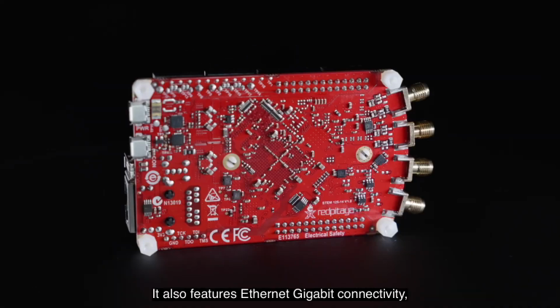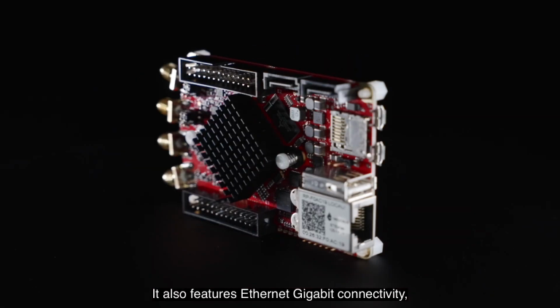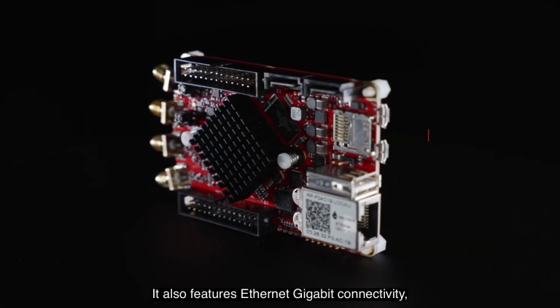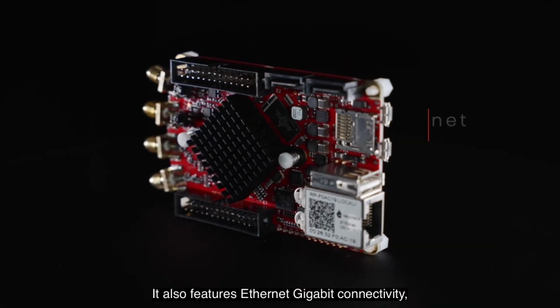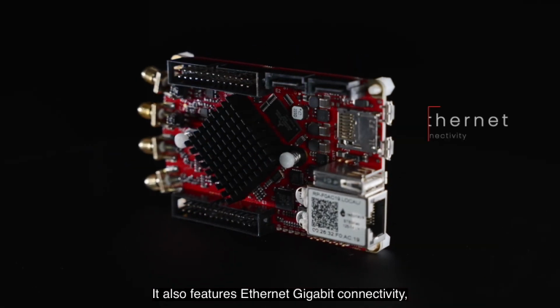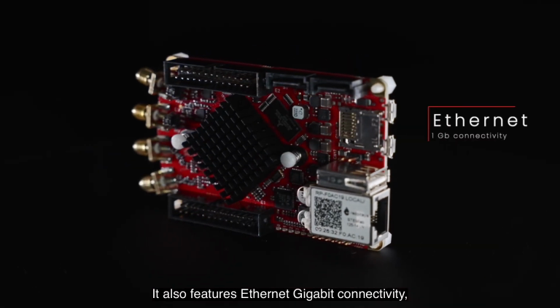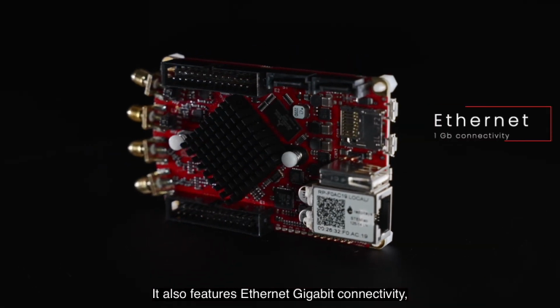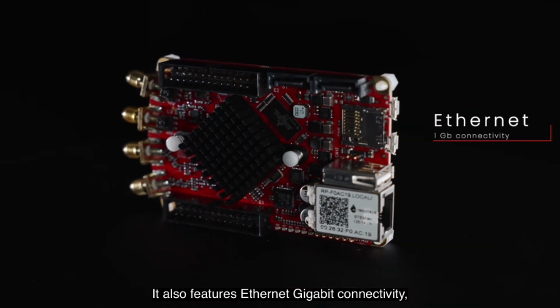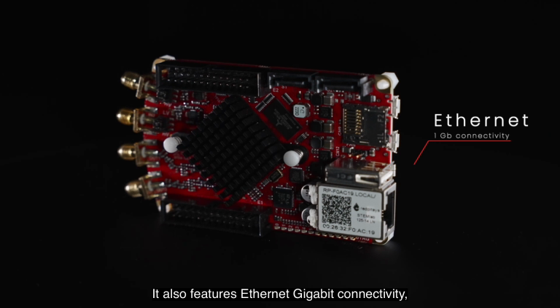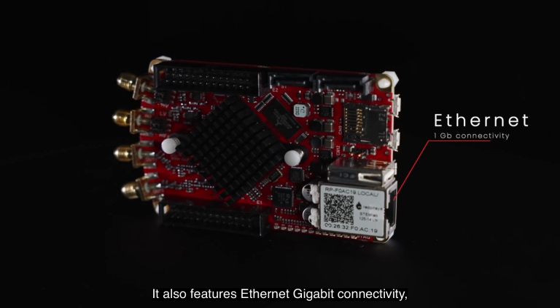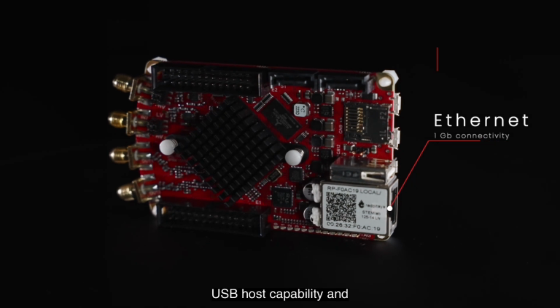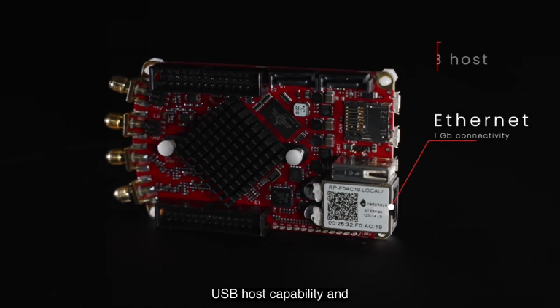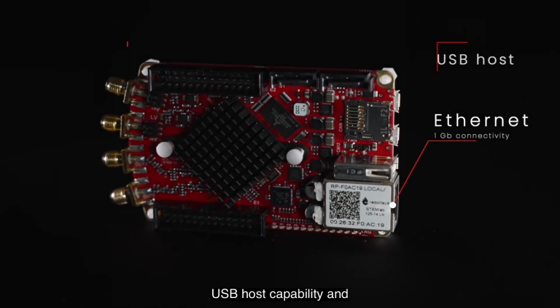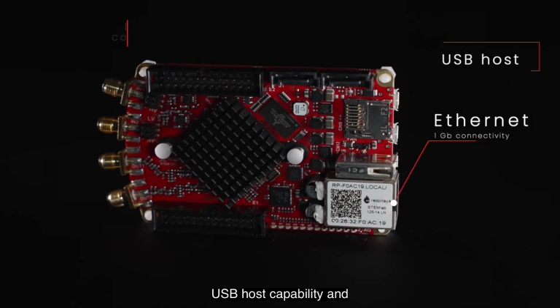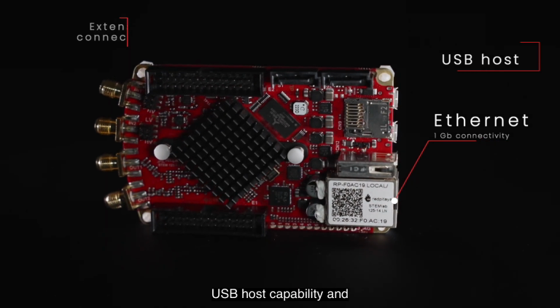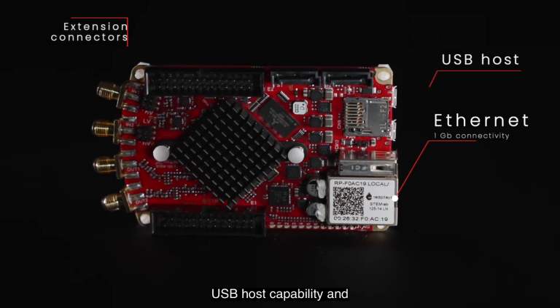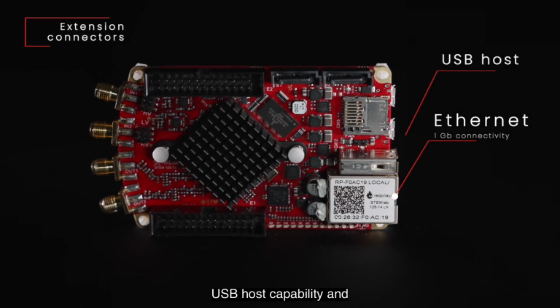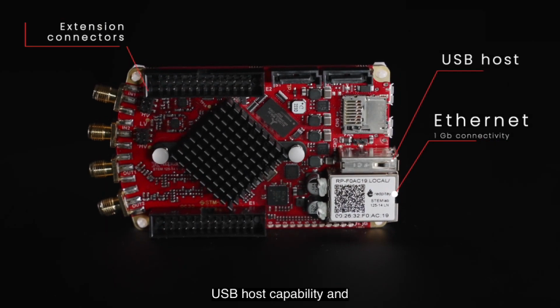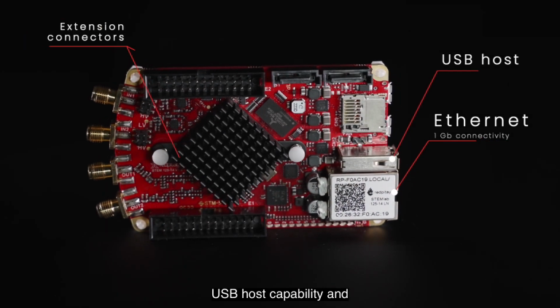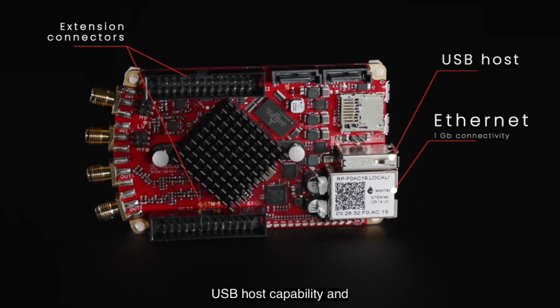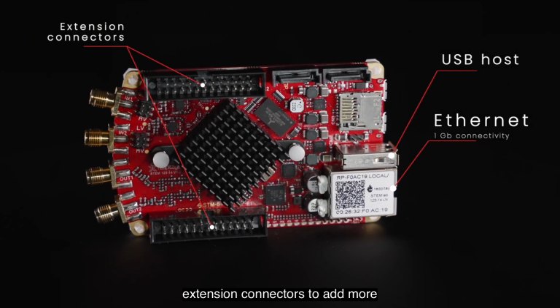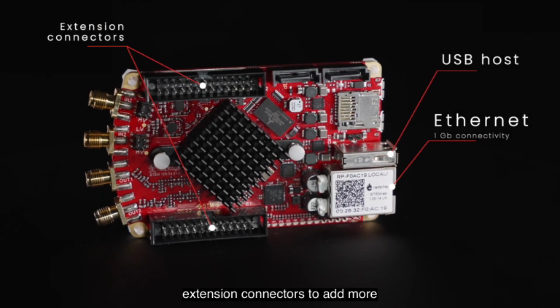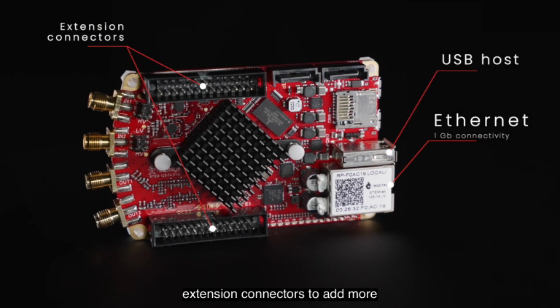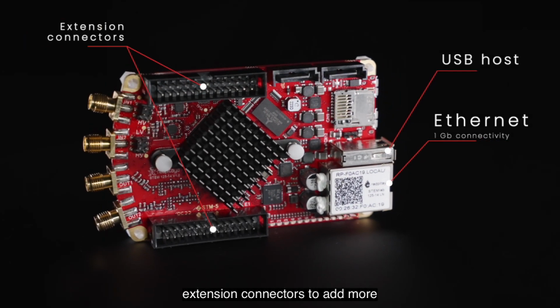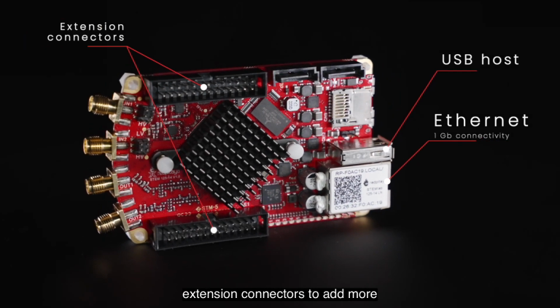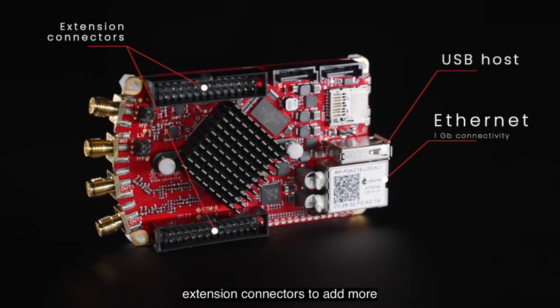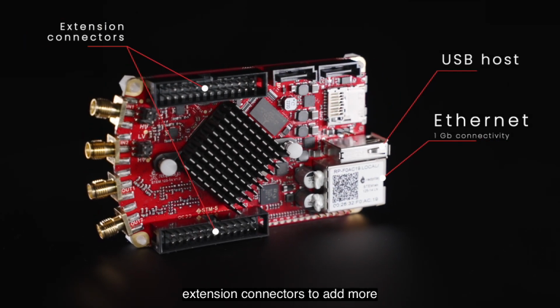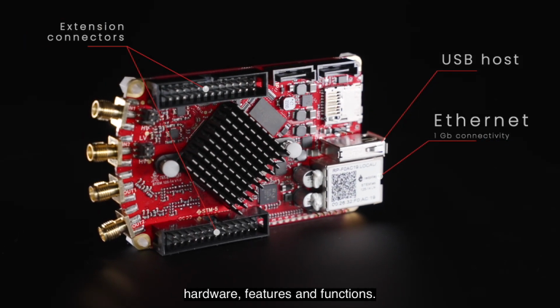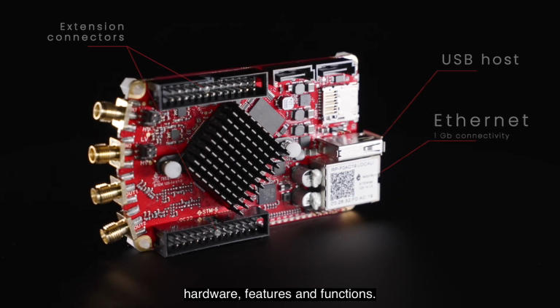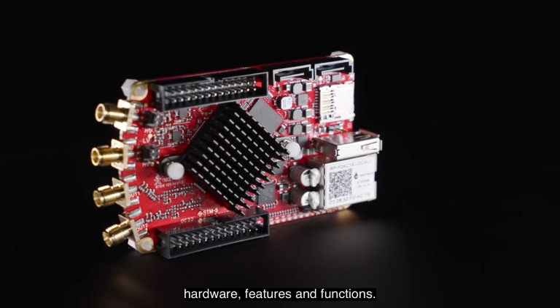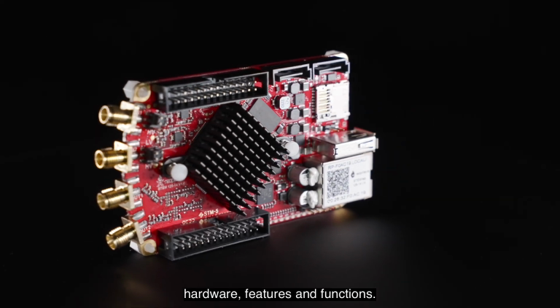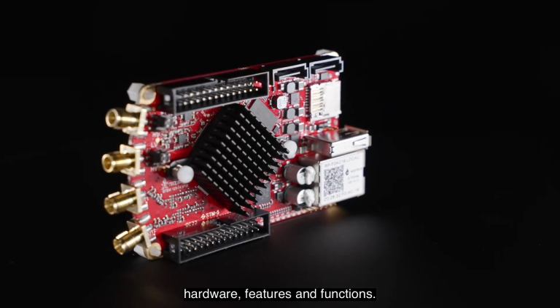It also features Gigabit Ethernet connectivity, USB host capability, and extension connectors to add more hardware features and functions.